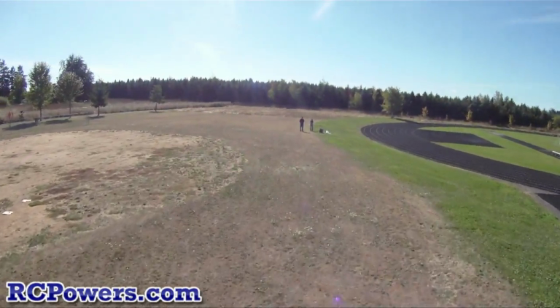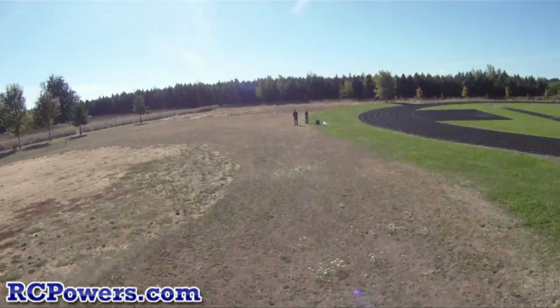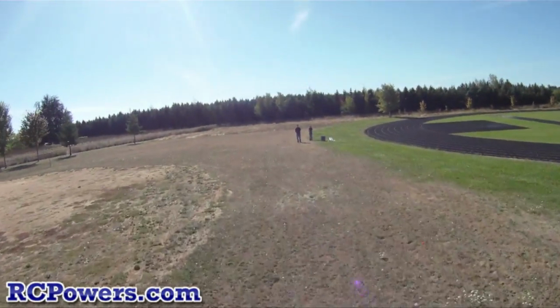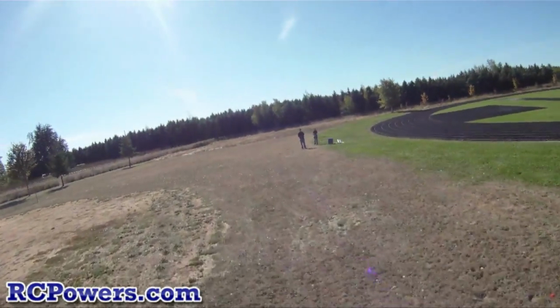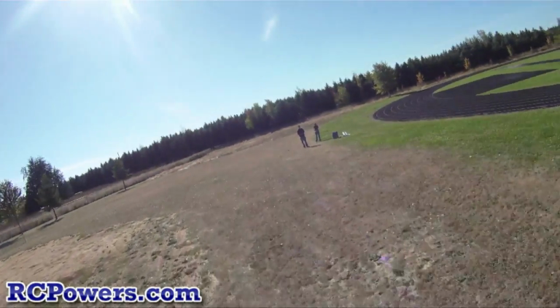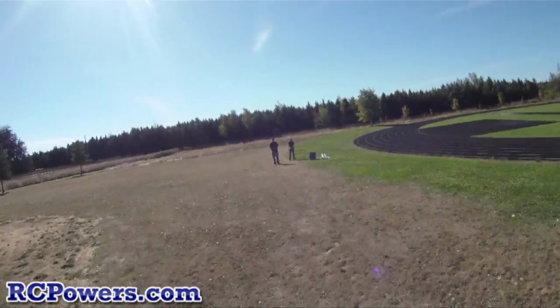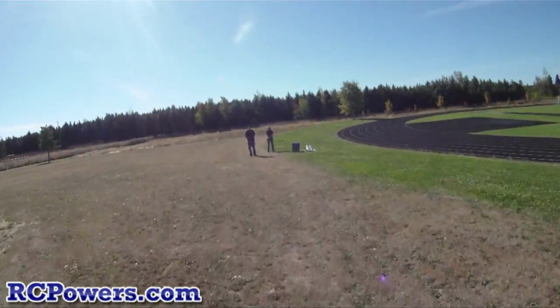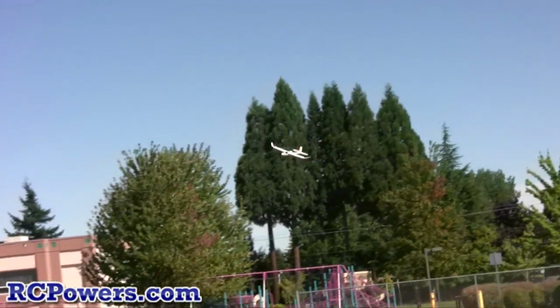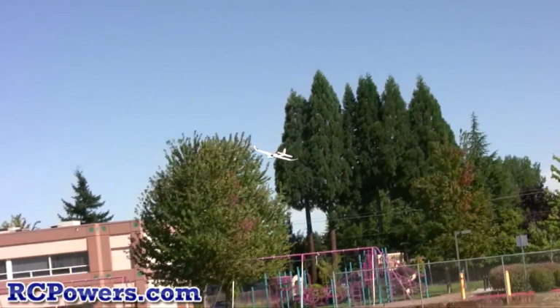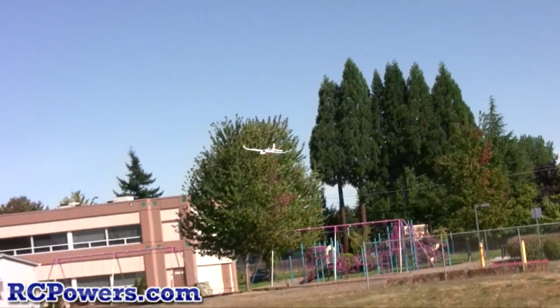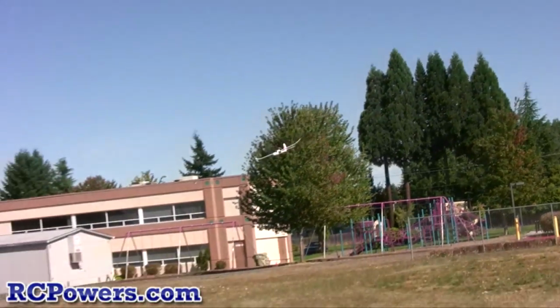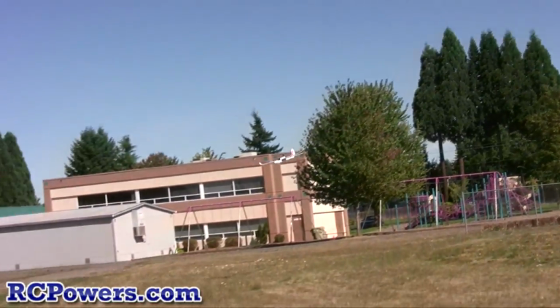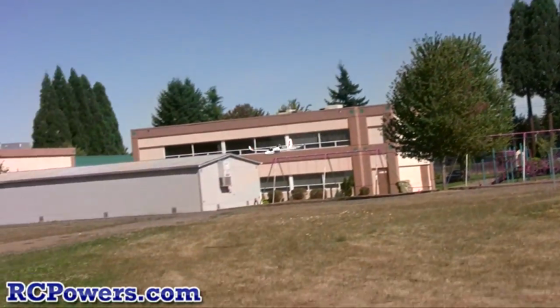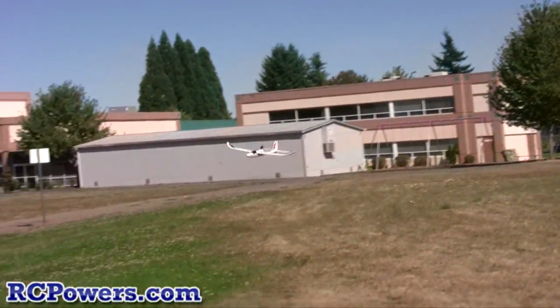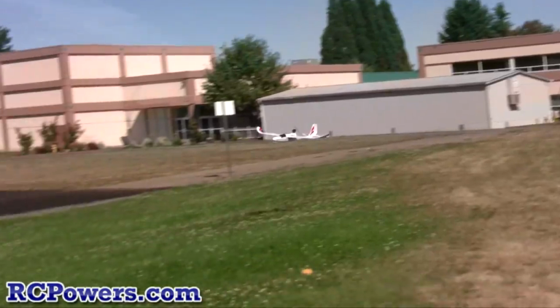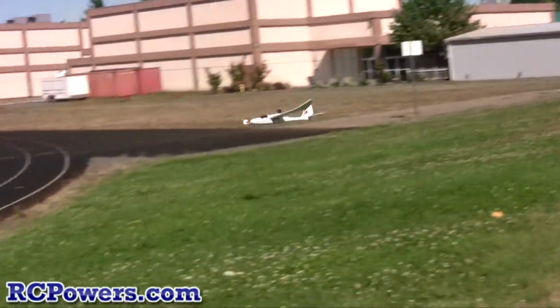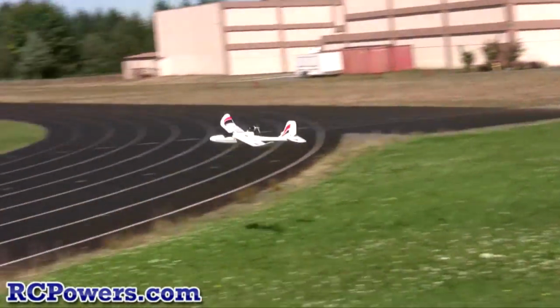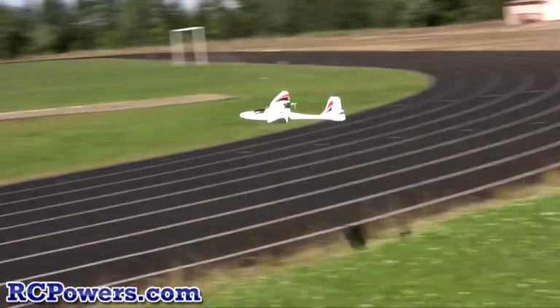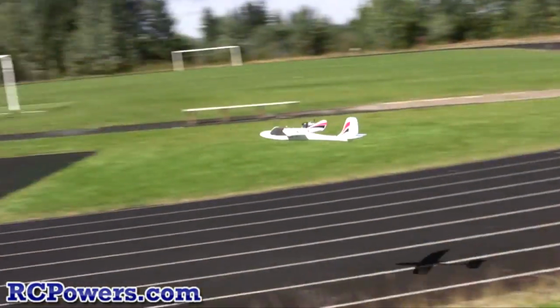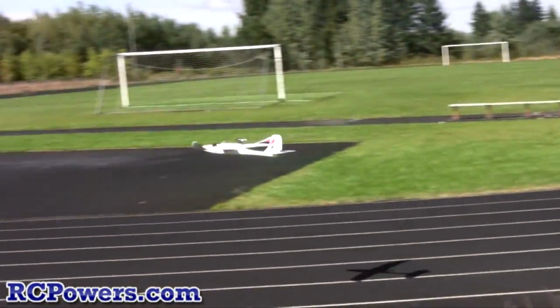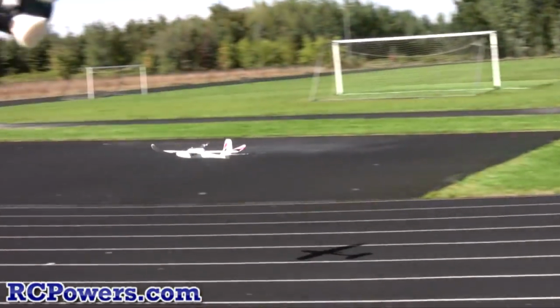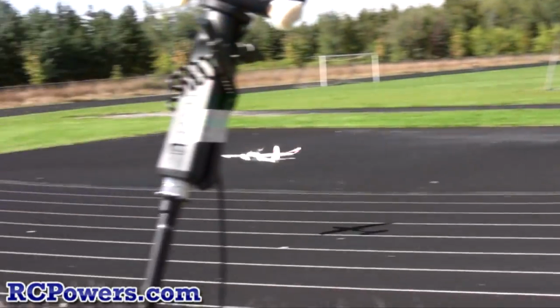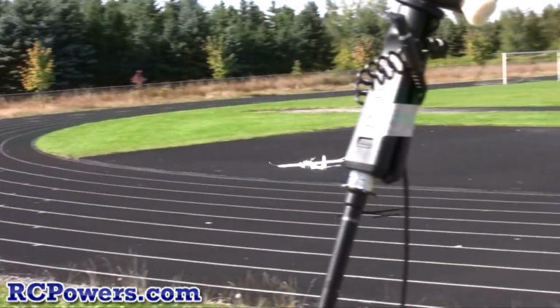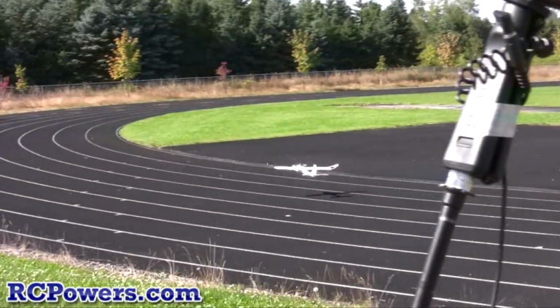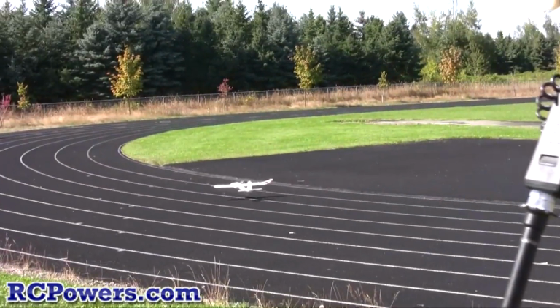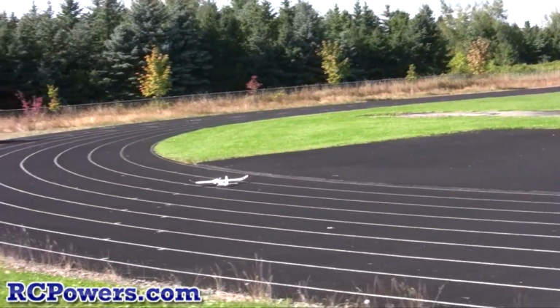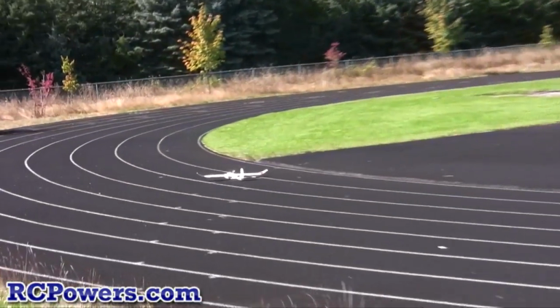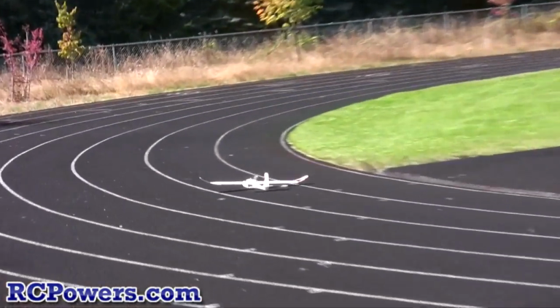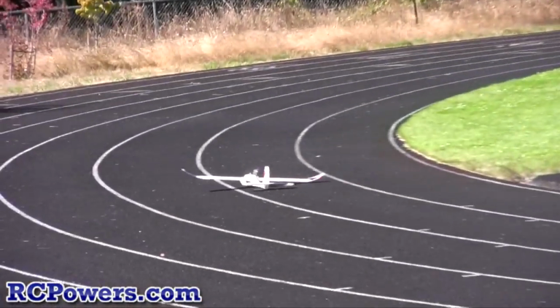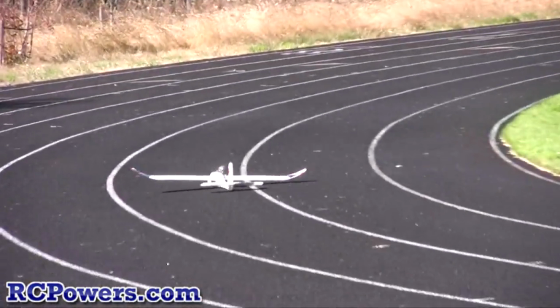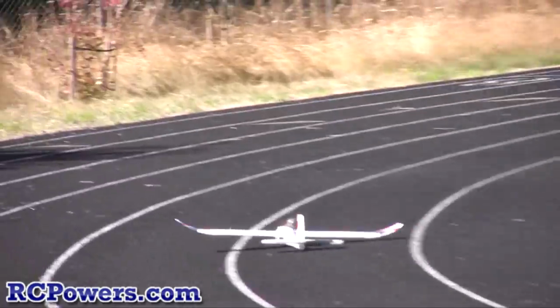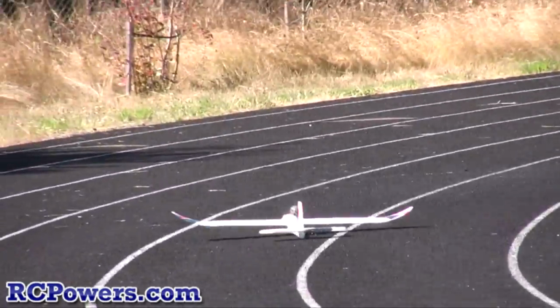Gliding in. See, and watch — it'll just, you got a little hill here, but see it just glides forever. Yeah, even now.